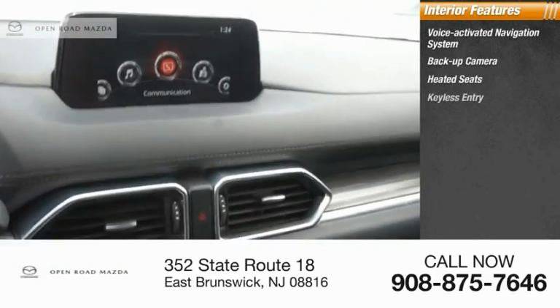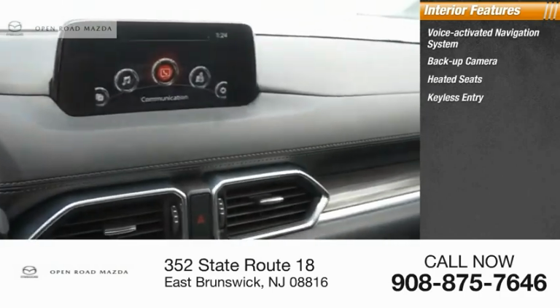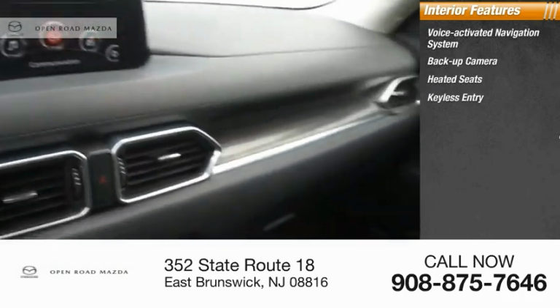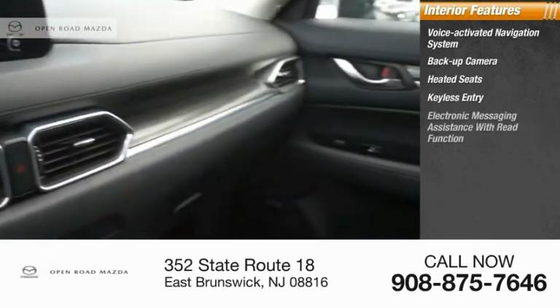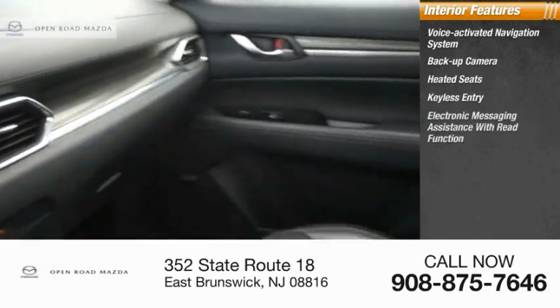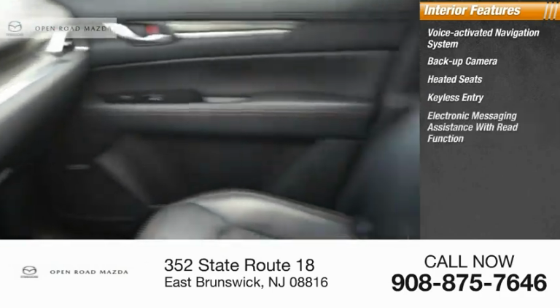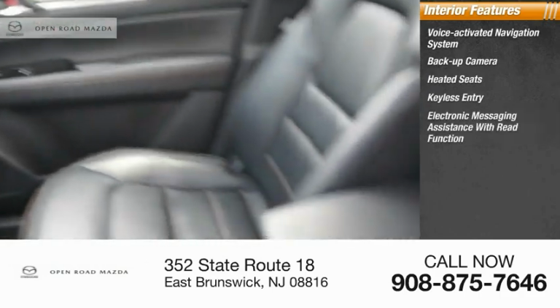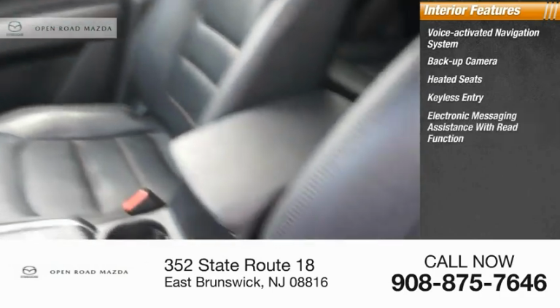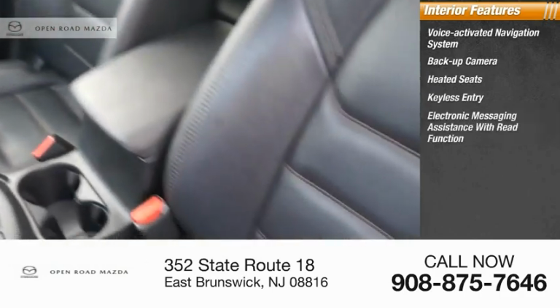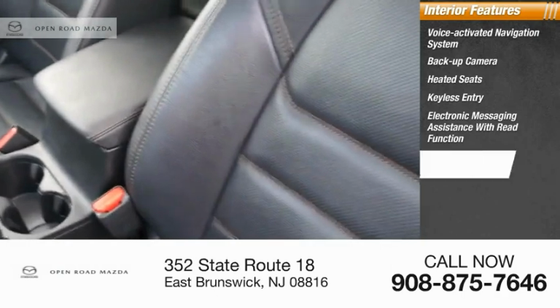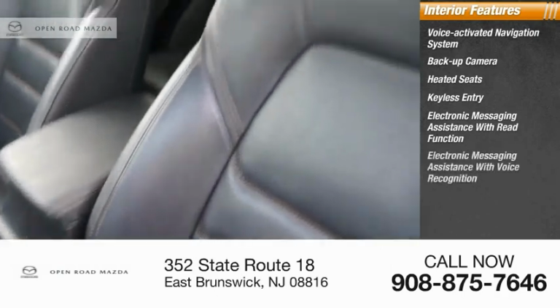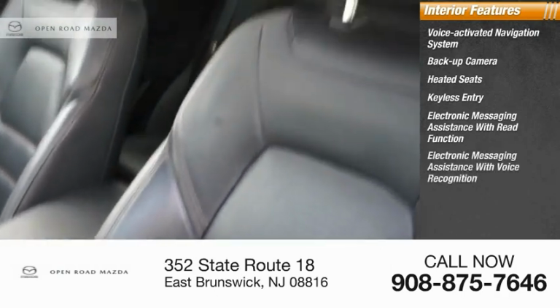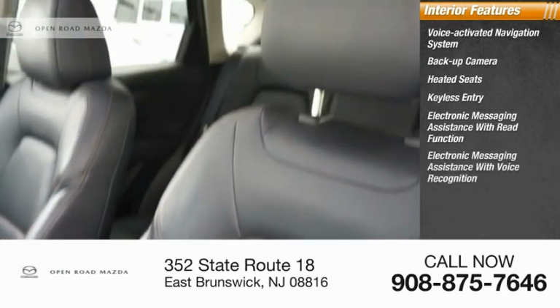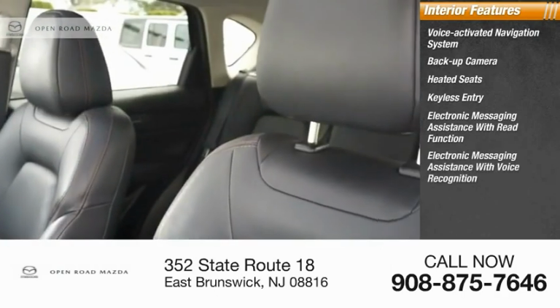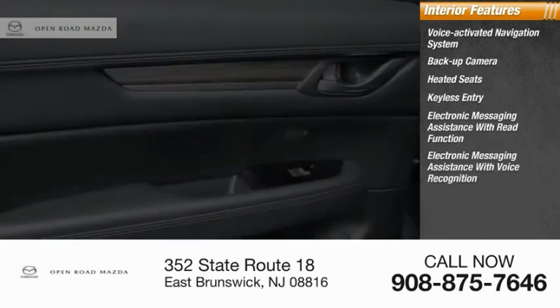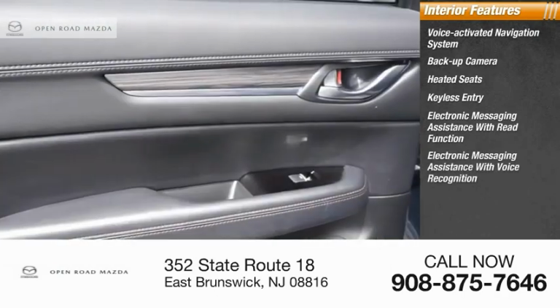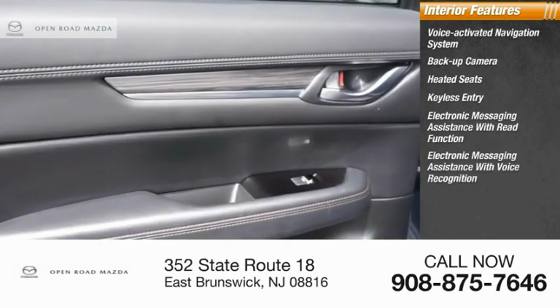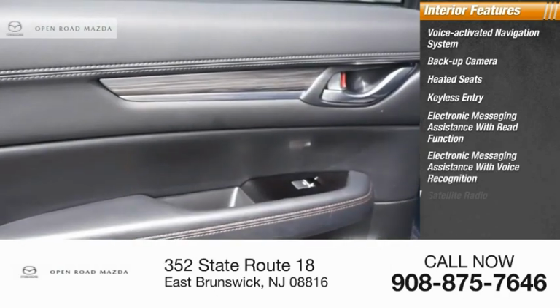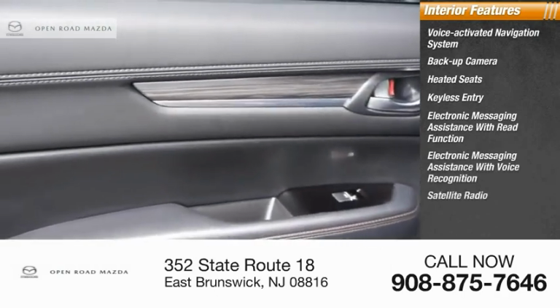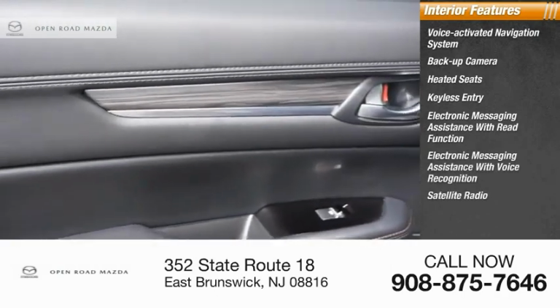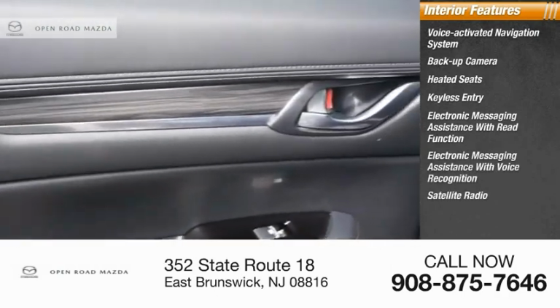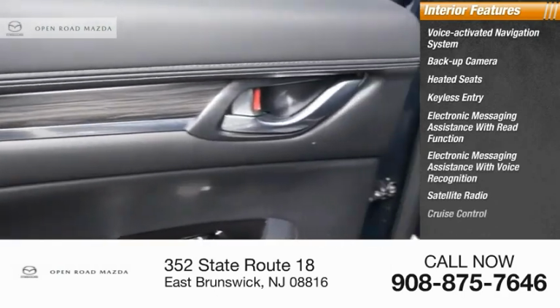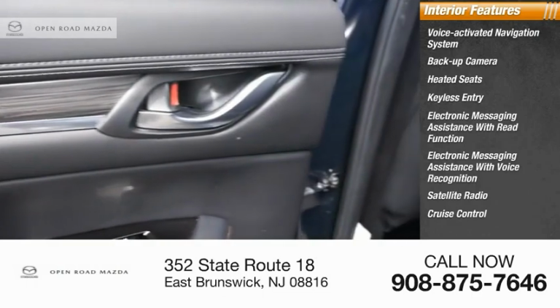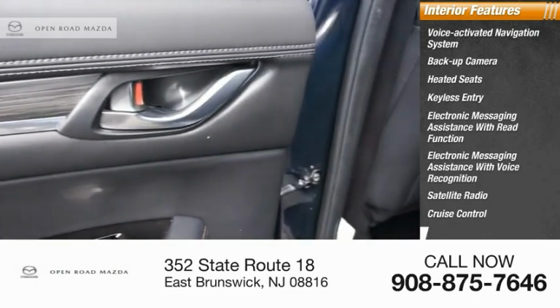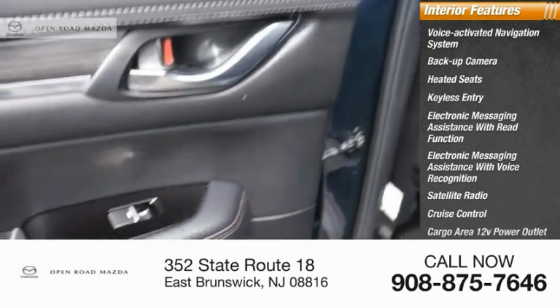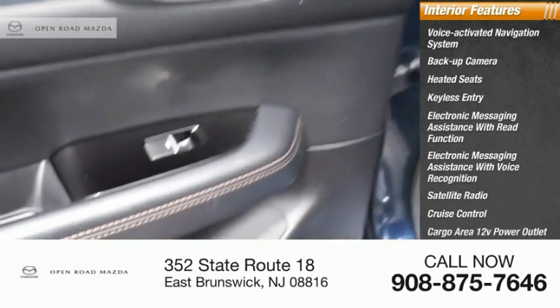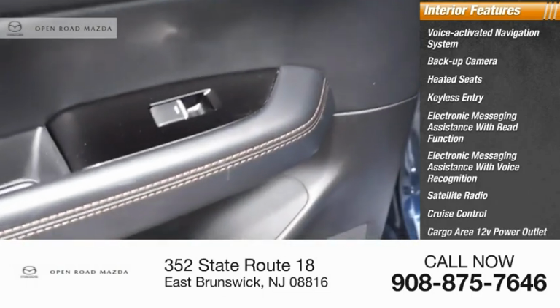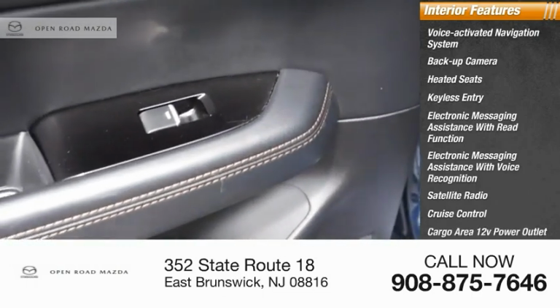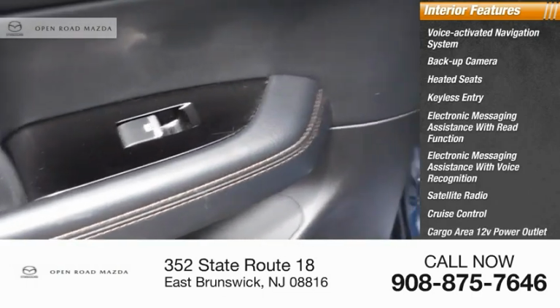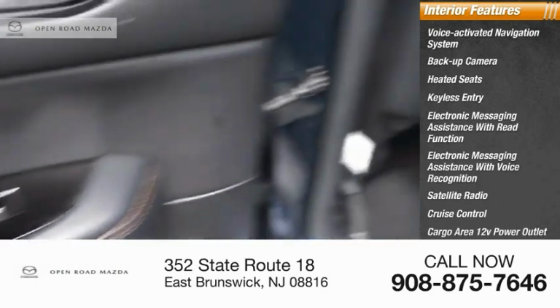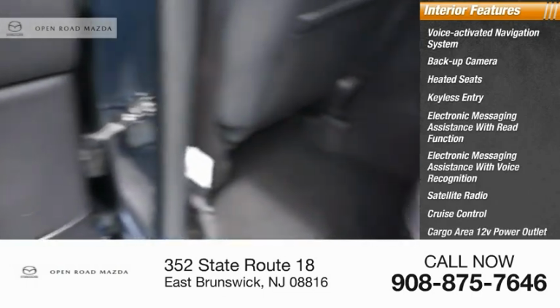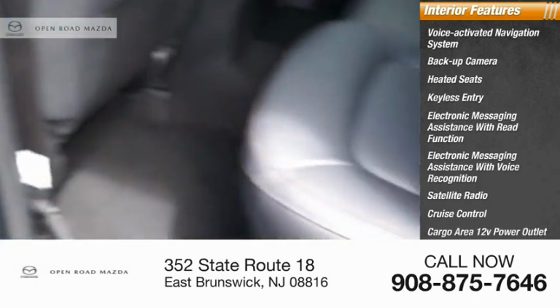Keyless entry, electronic messaging assistance with read function, electronic messaging assistance with voice recognition, satellite radio, cruise control, cargo area 12-volt power outlet, and child safety locks.